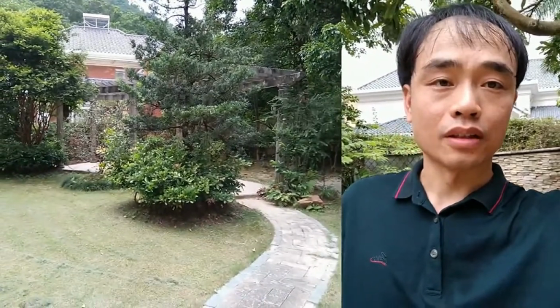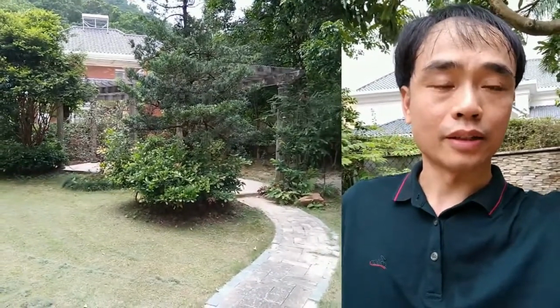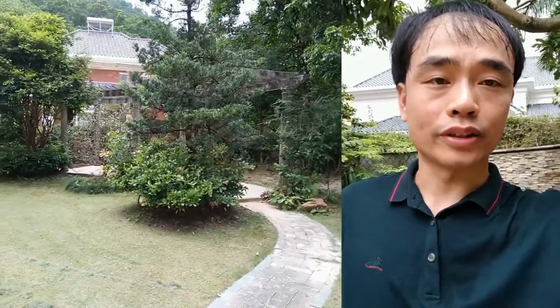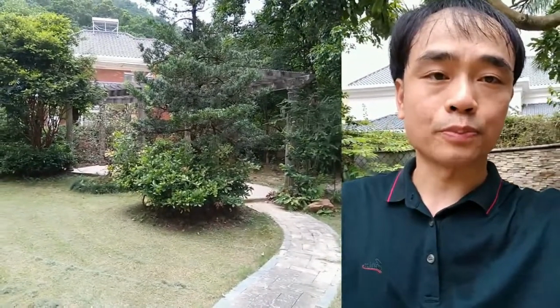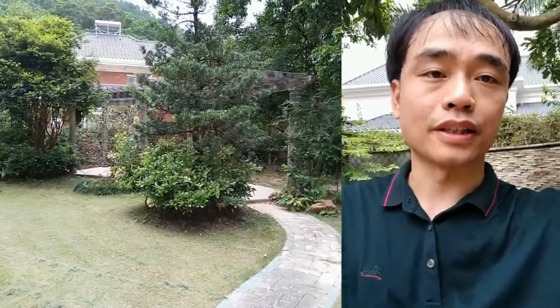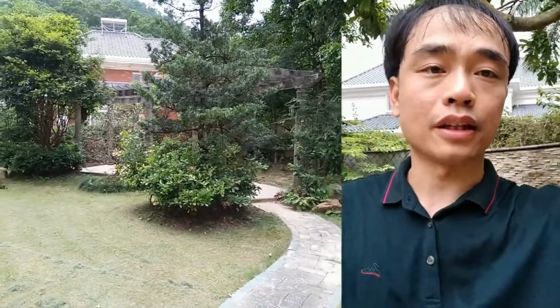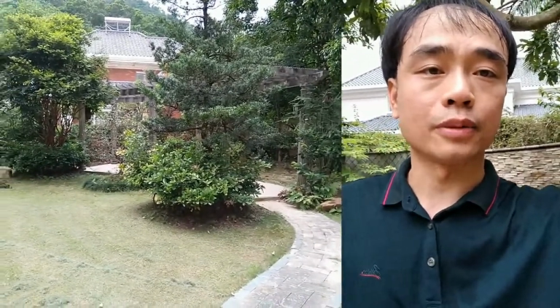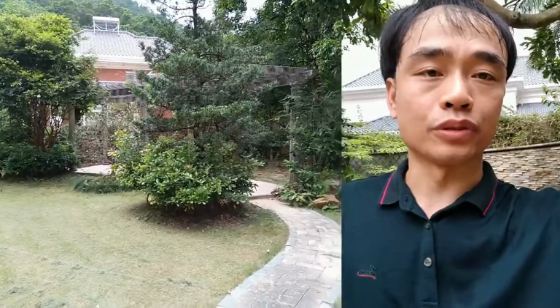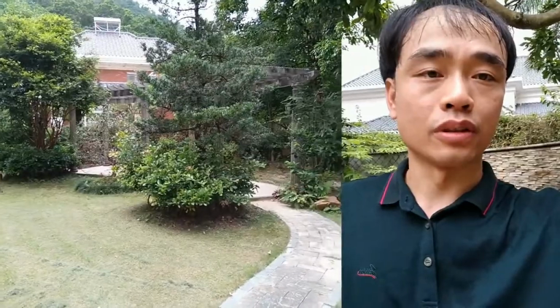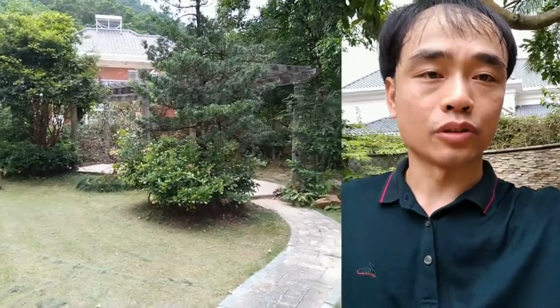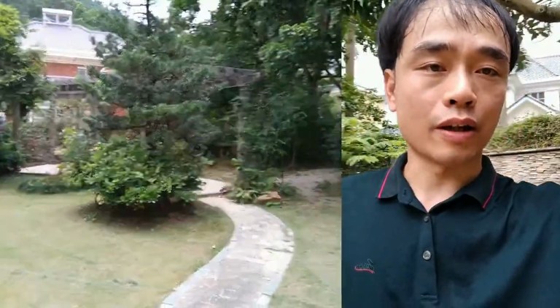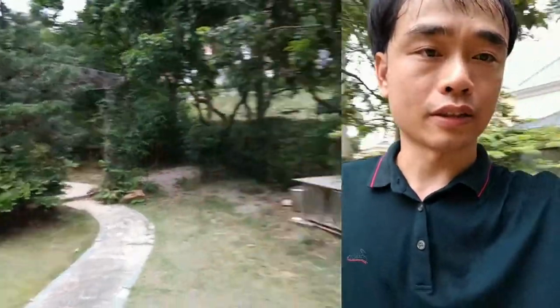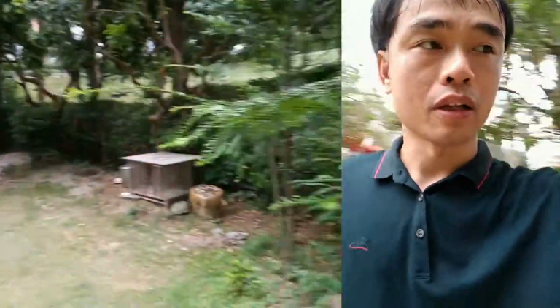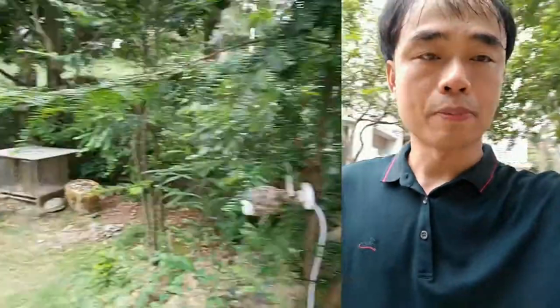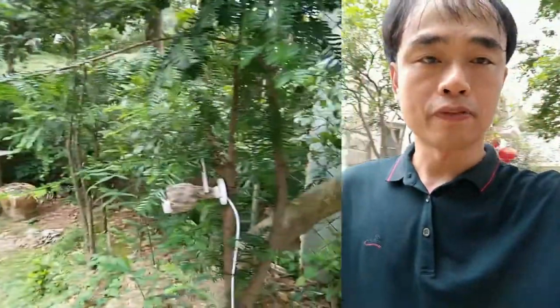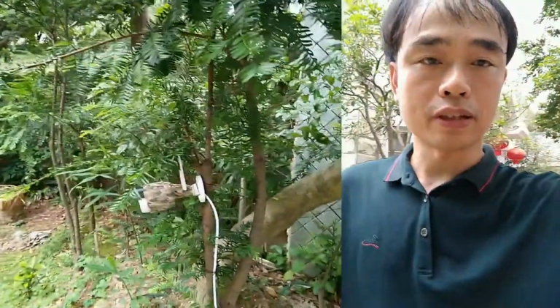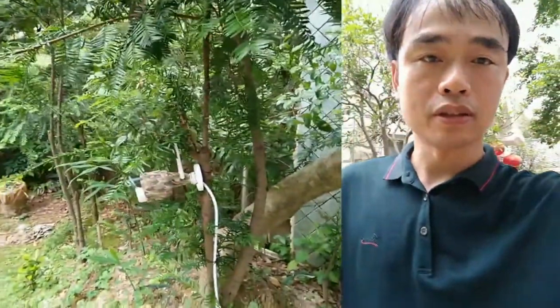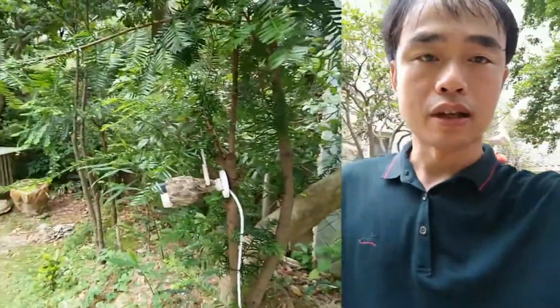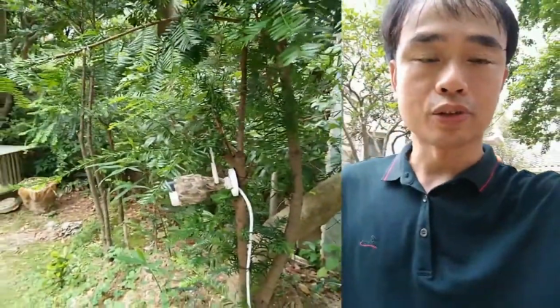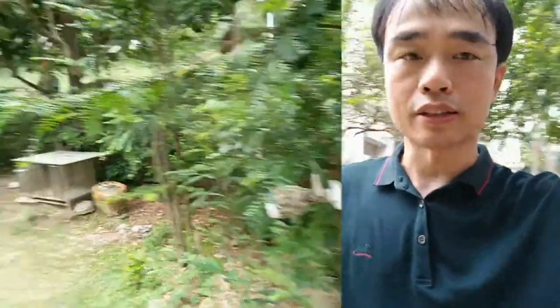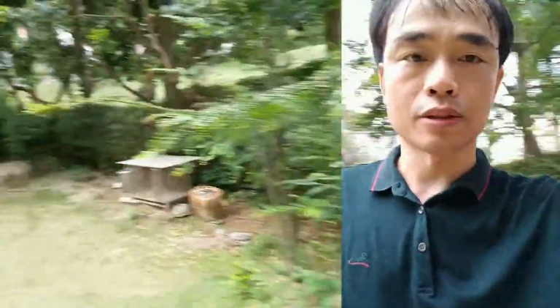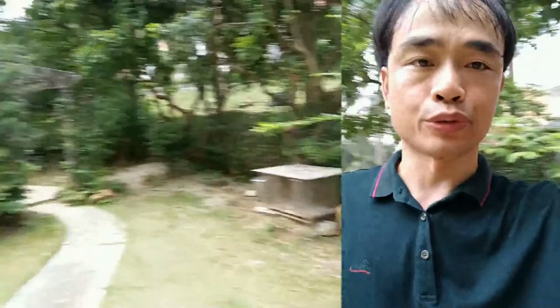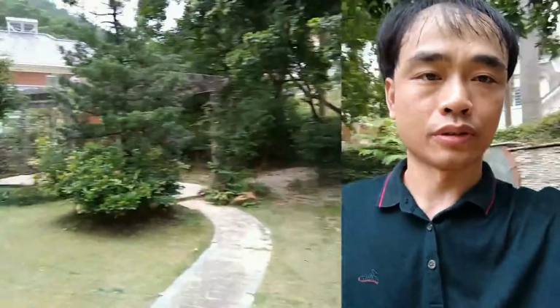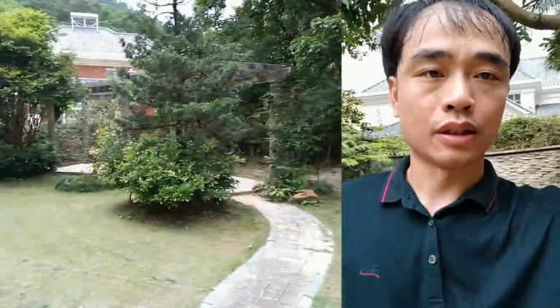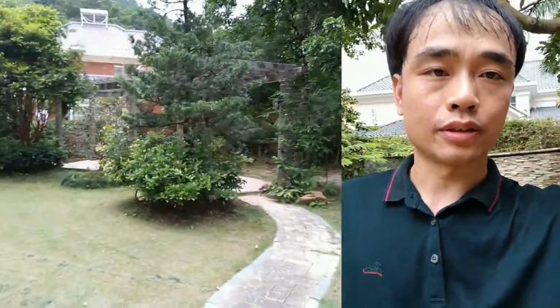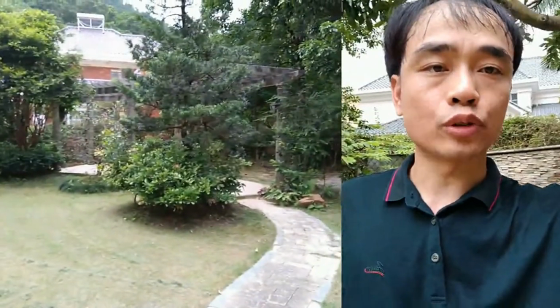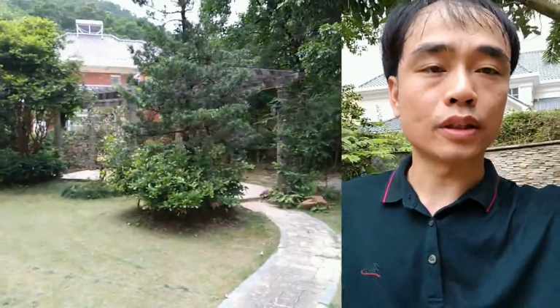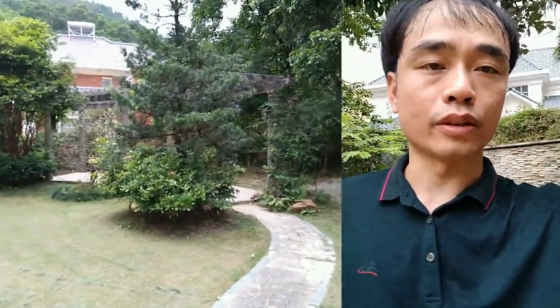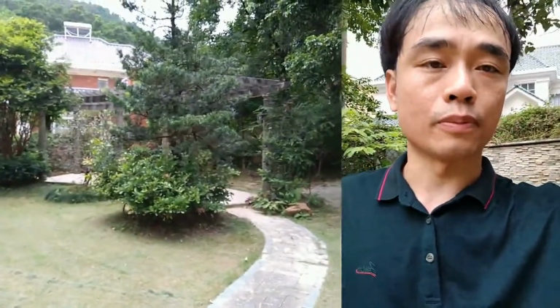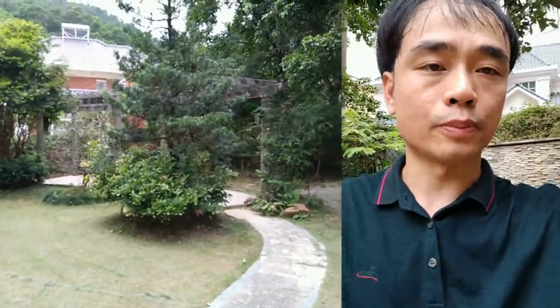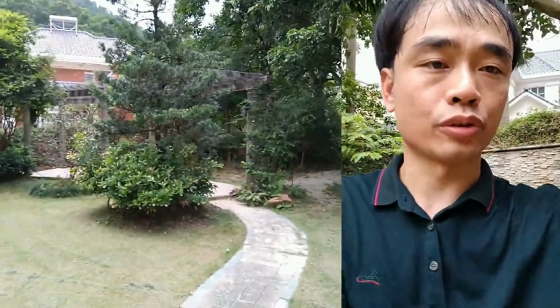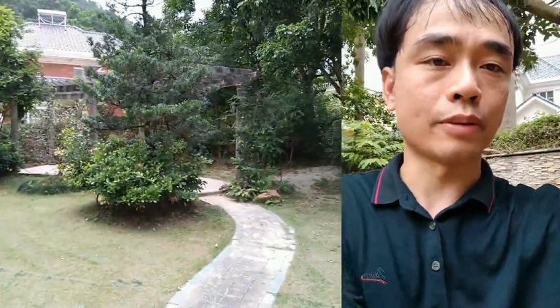In the morning there are birds gathered under the bush. I have set up the IP bird feeder camera pointing at the area under the bush. It's around 2 meters from the bush to the camera.